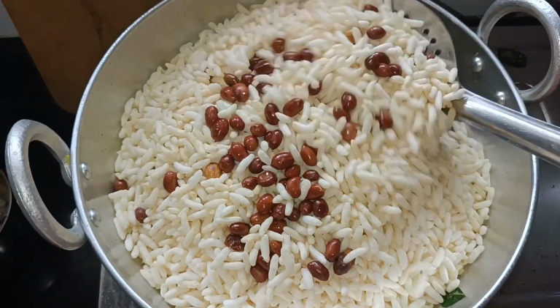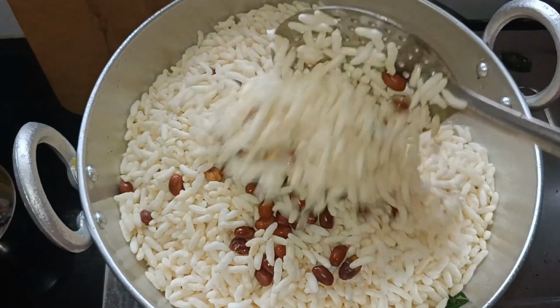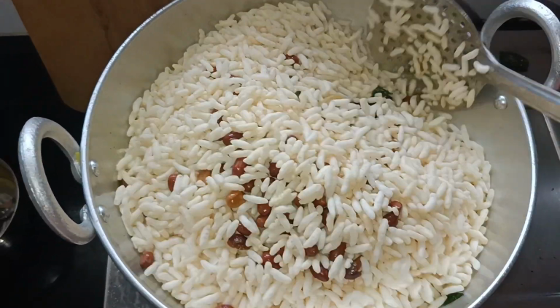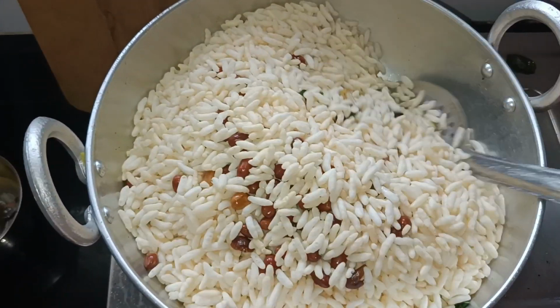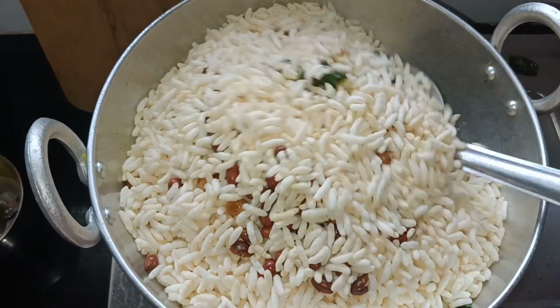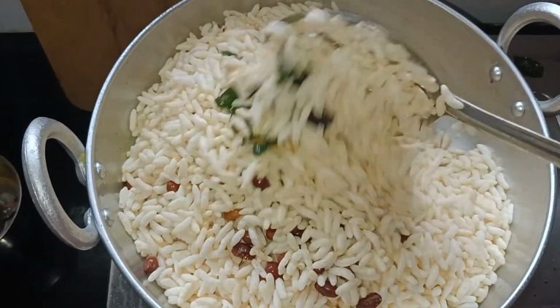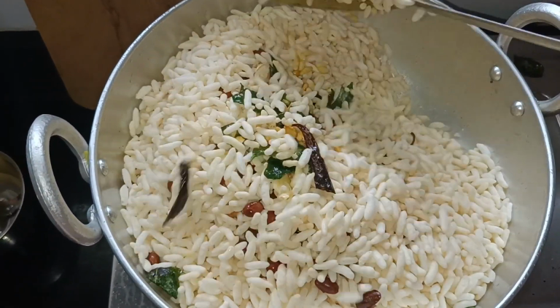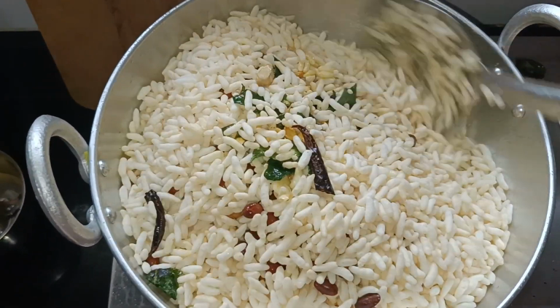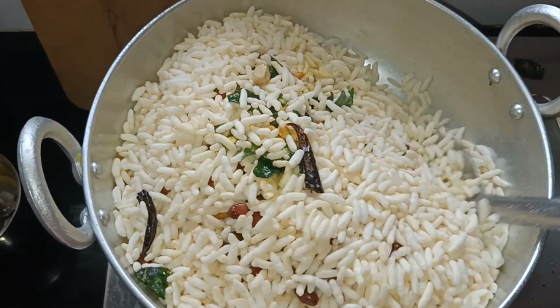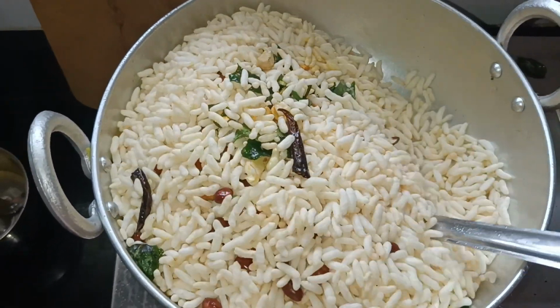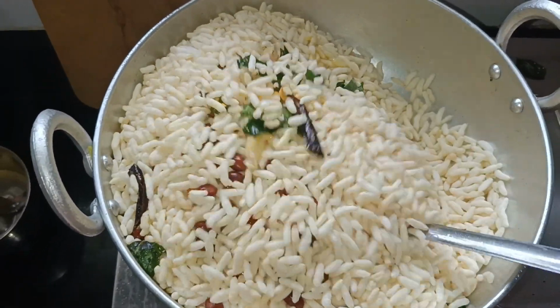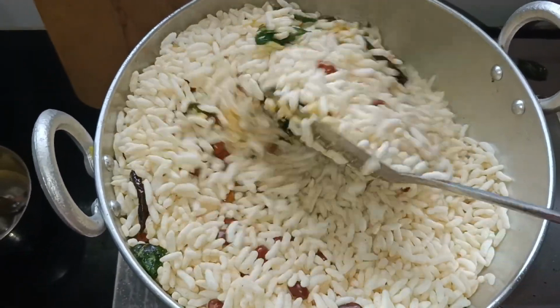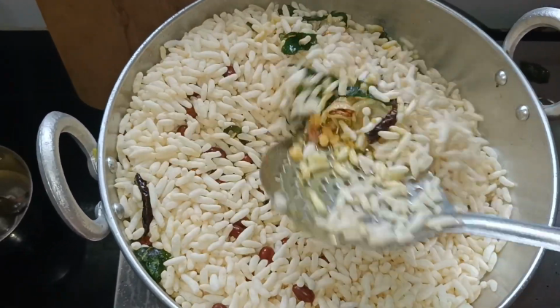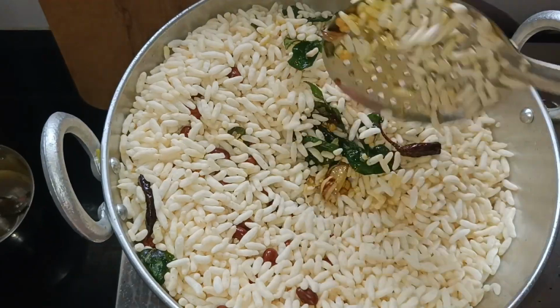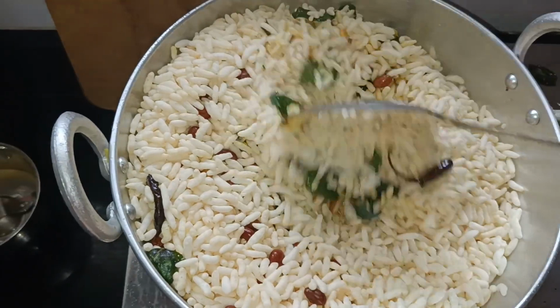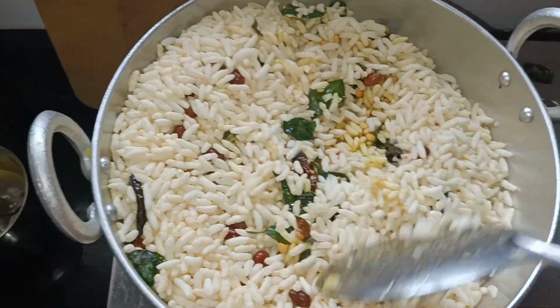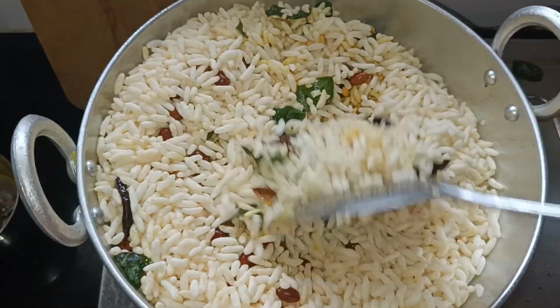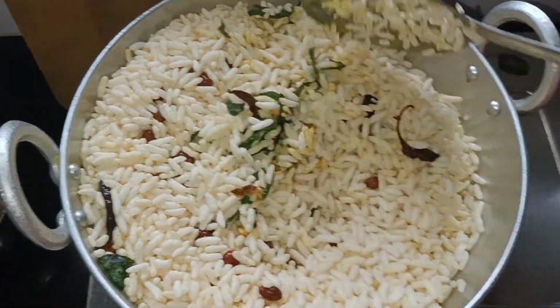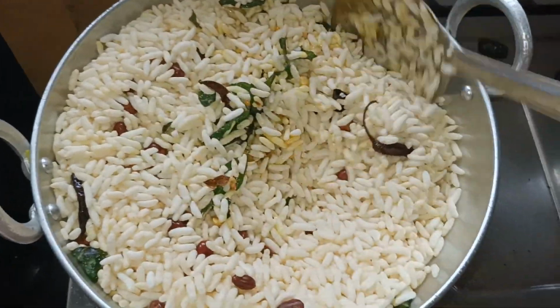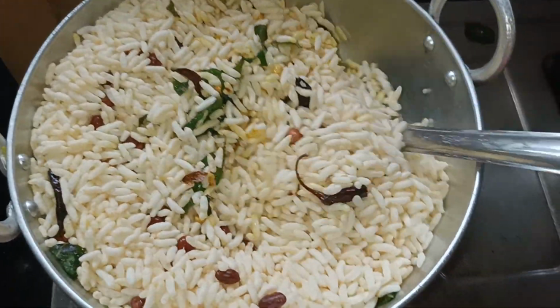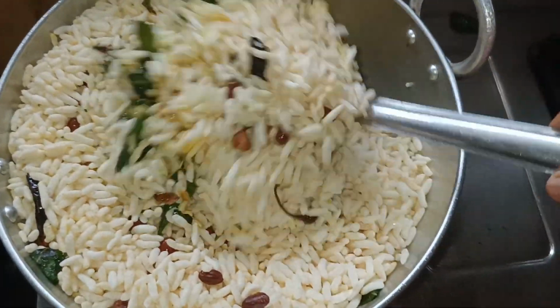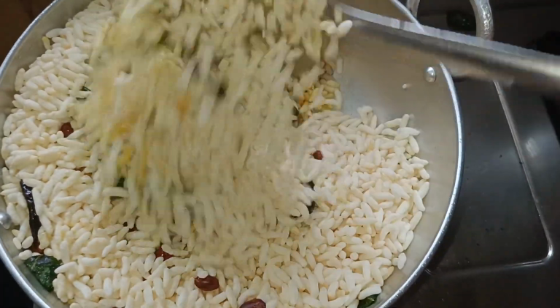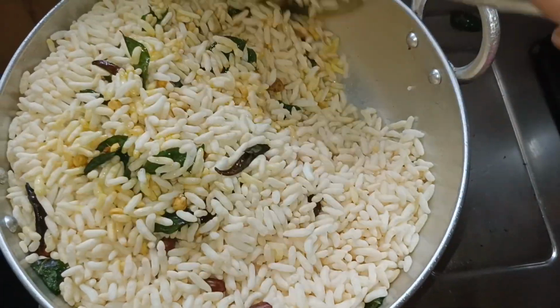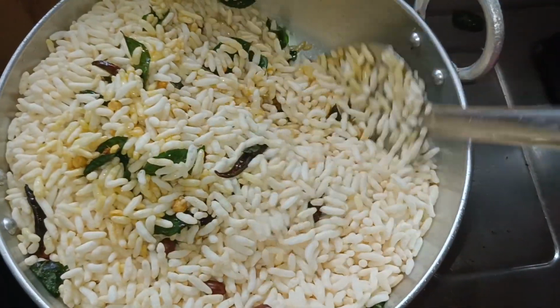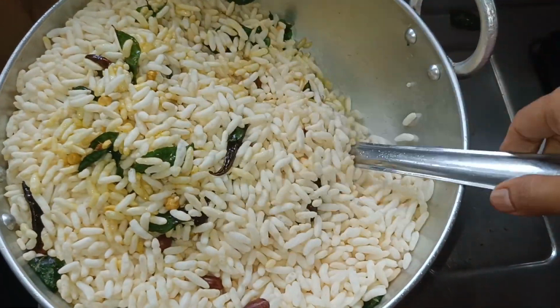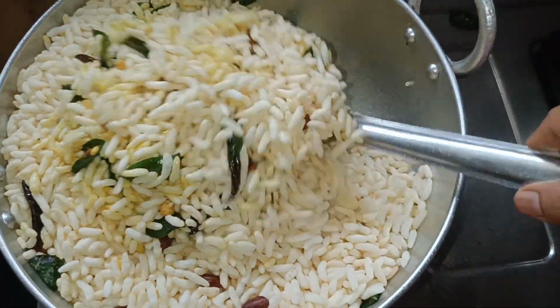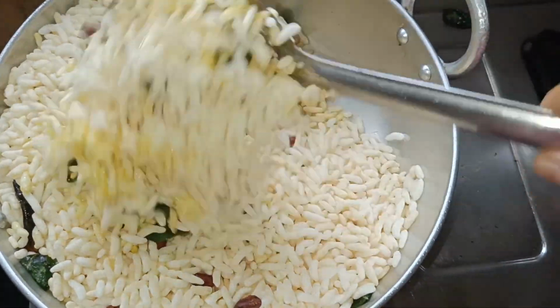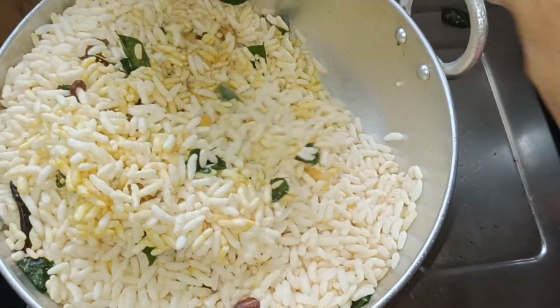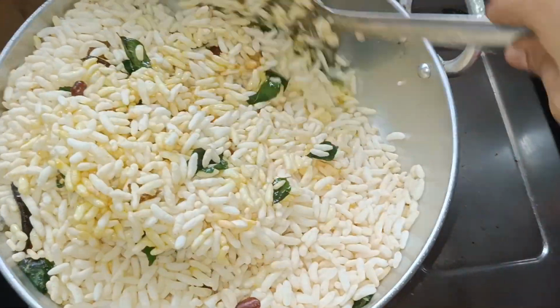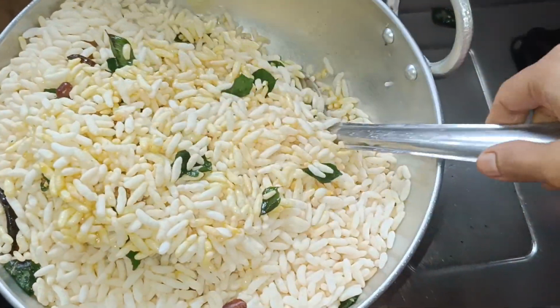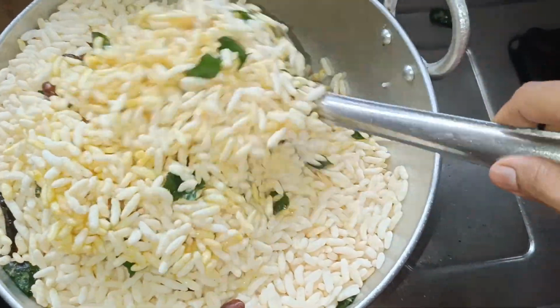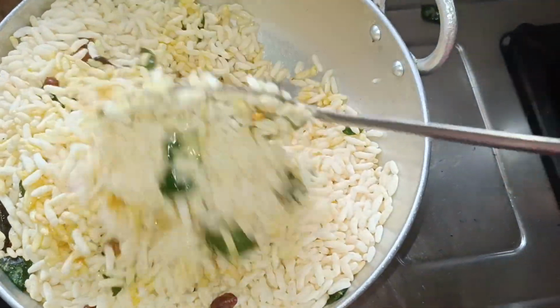If you want to mix it in a little bit, please mix it in a little bit. If you want to try it, please try it in a comment box.